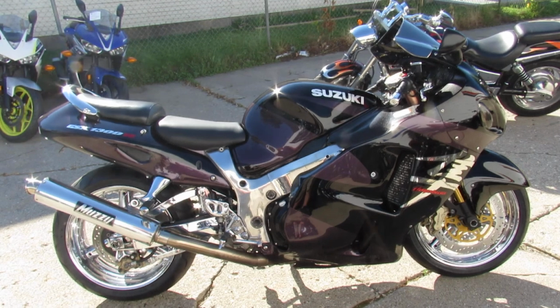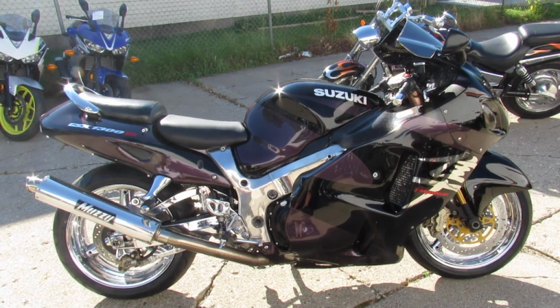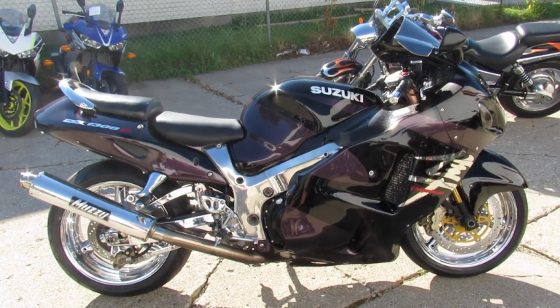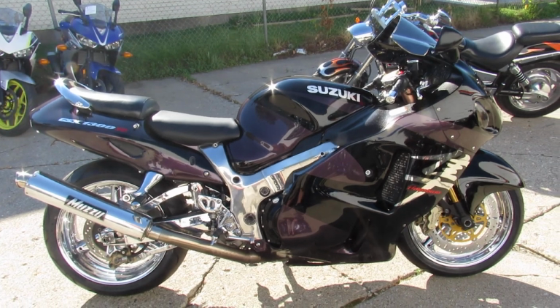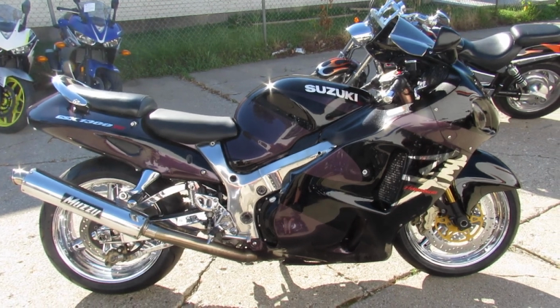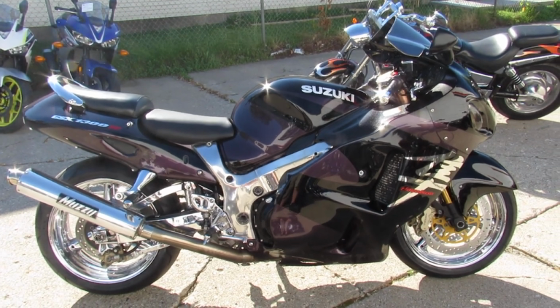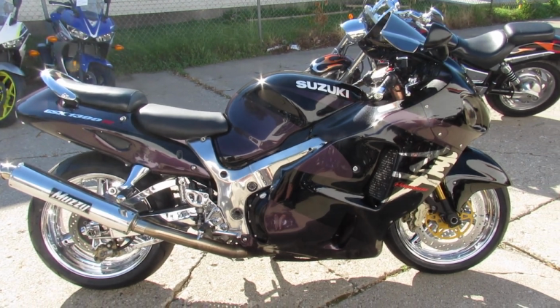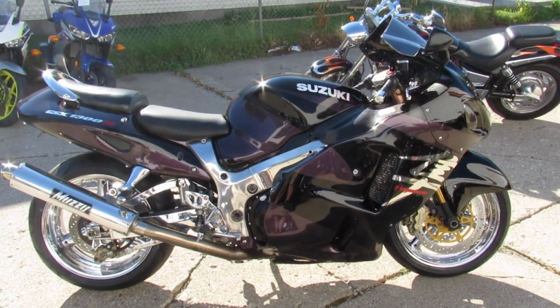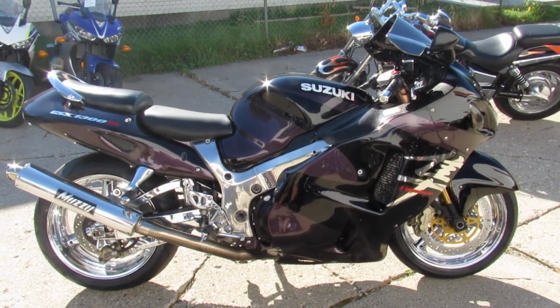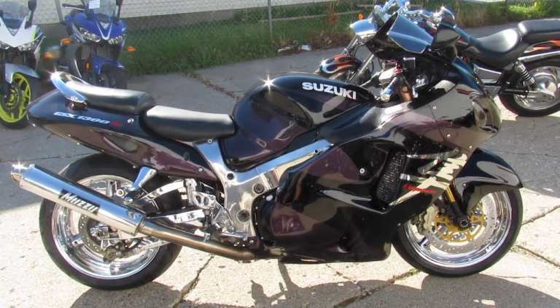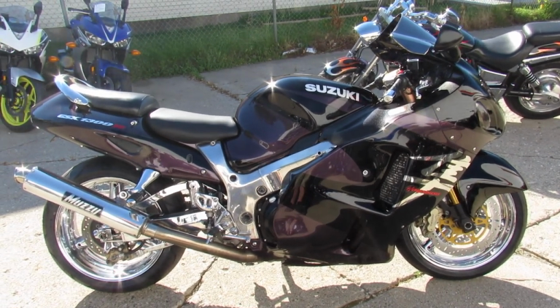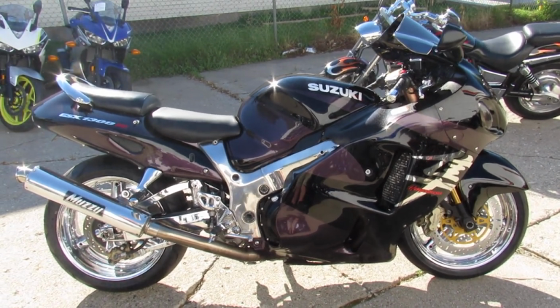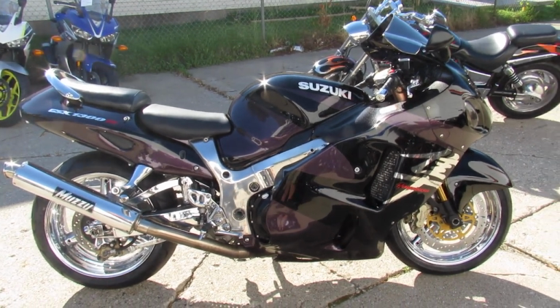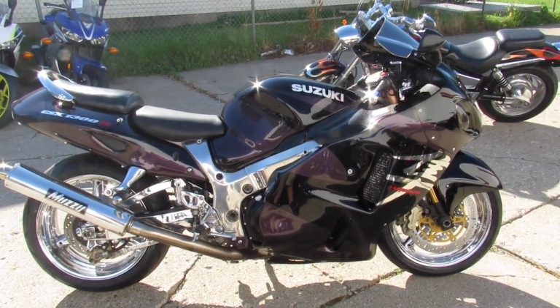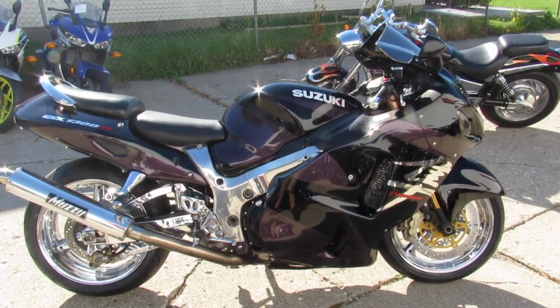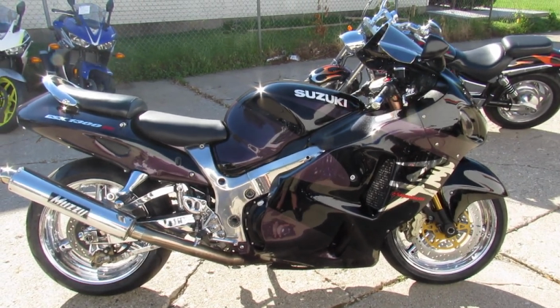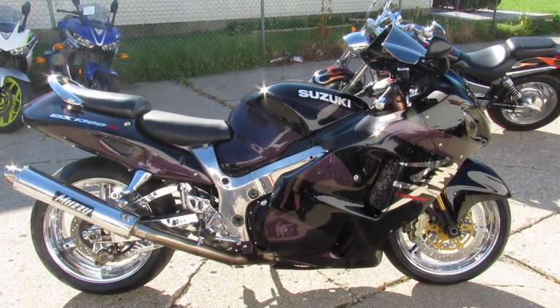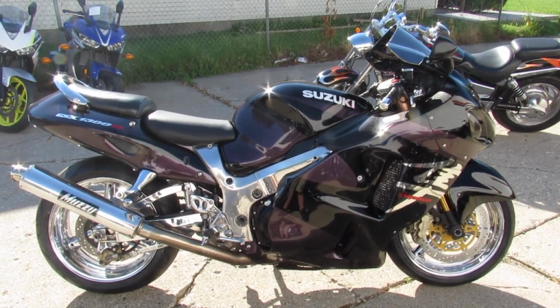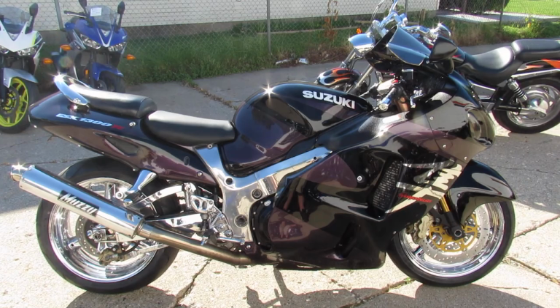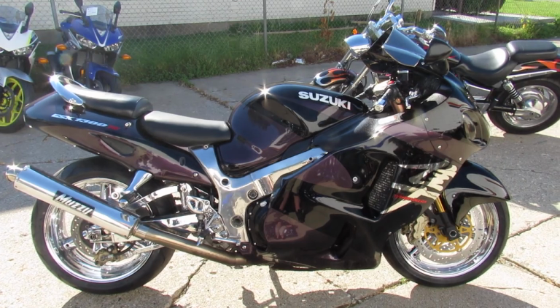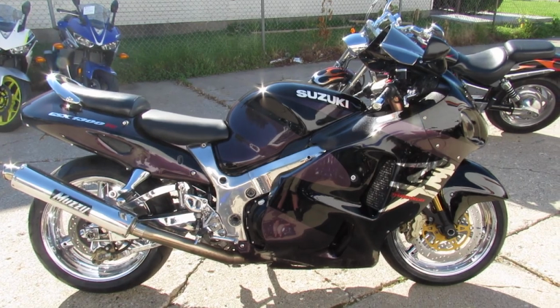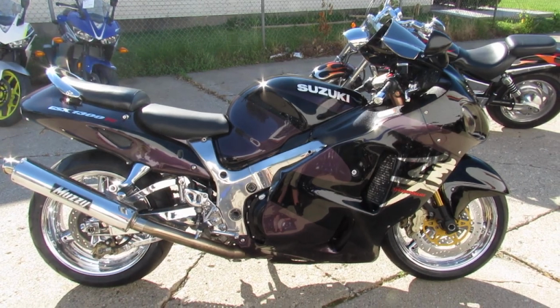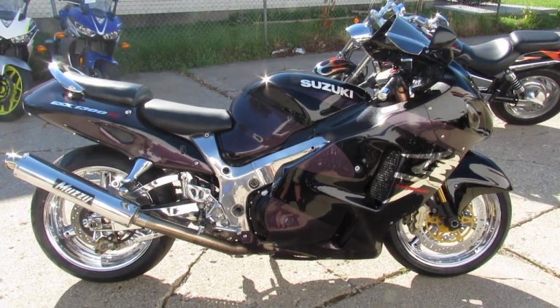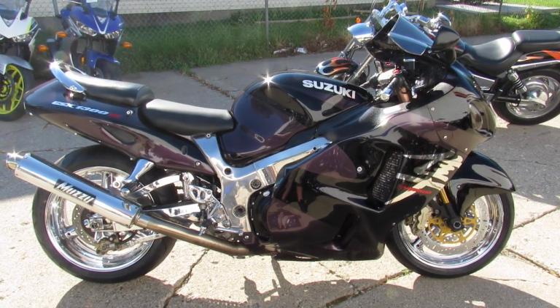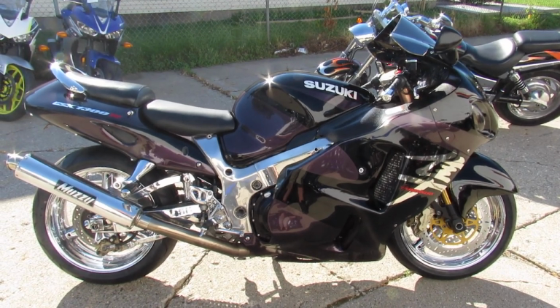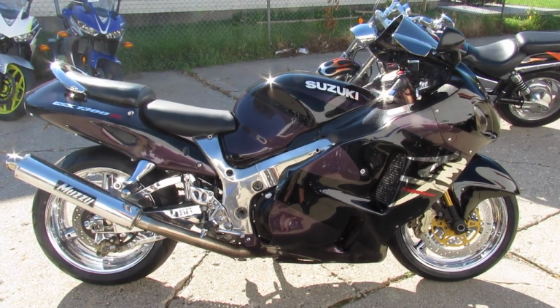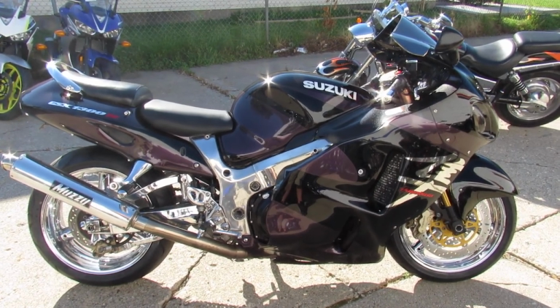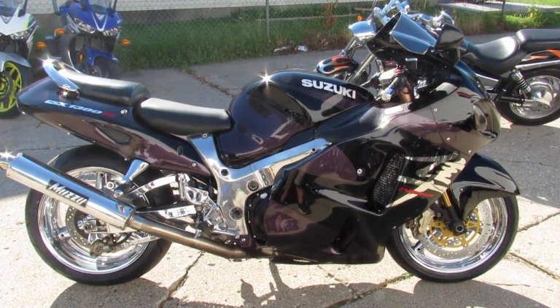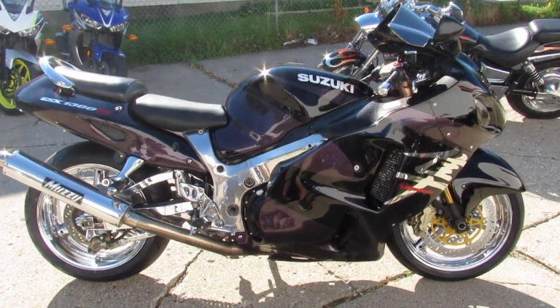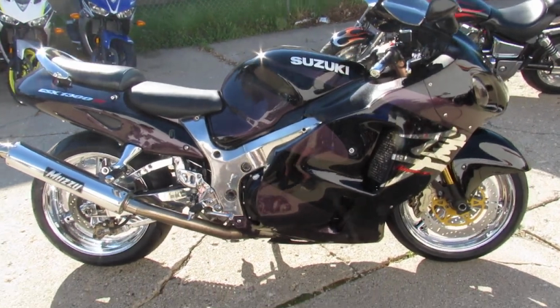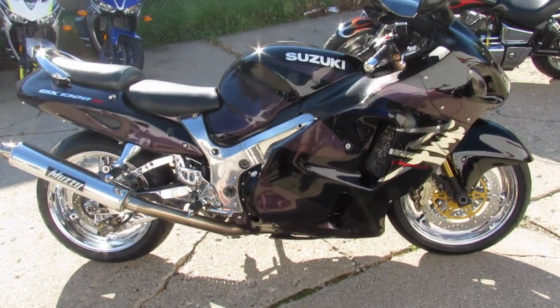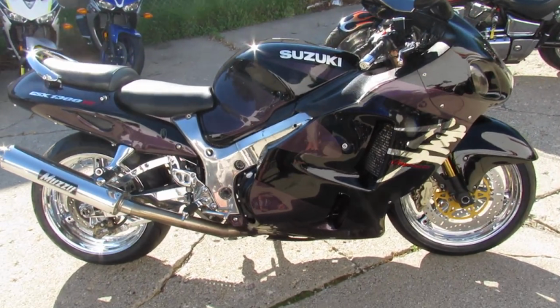Hey guys, it's Chad and Aaron here at Approval Powersports doing some videos on our used sport bikes. We got ourselves a Busa here — it is a 2004 Suzuki Hayabusa.